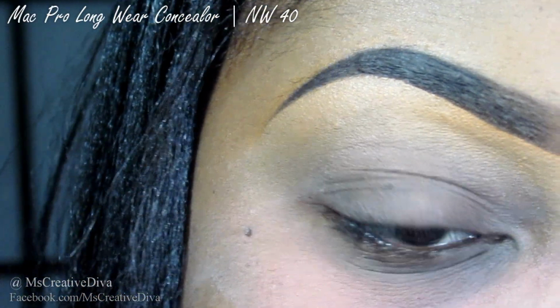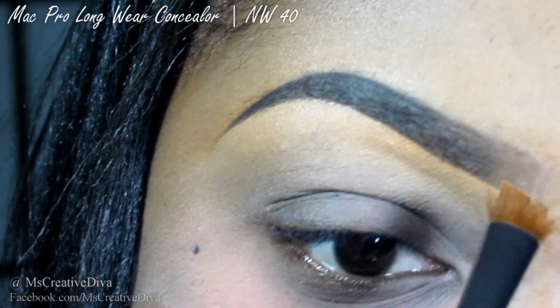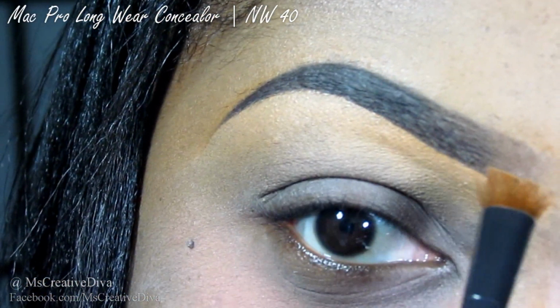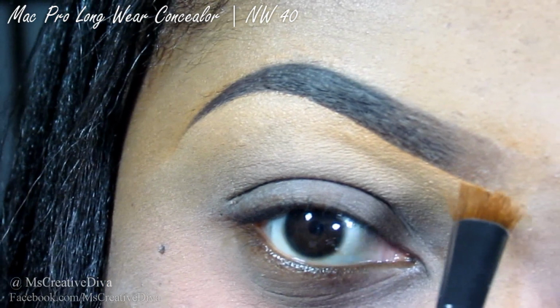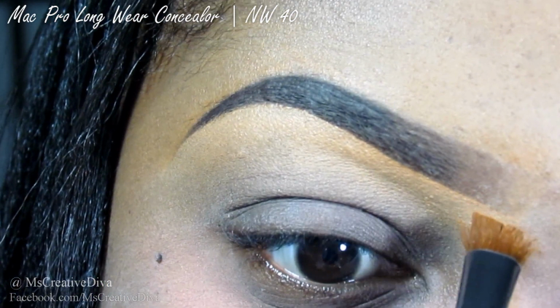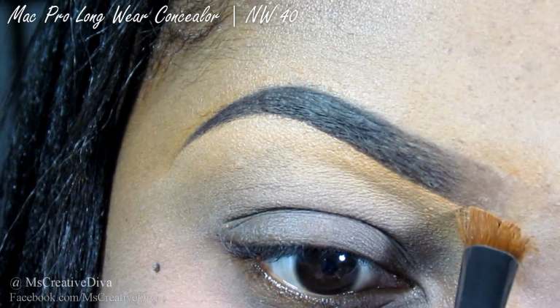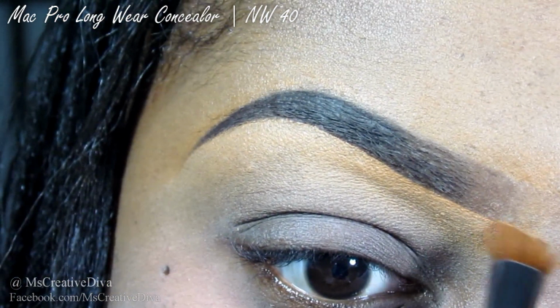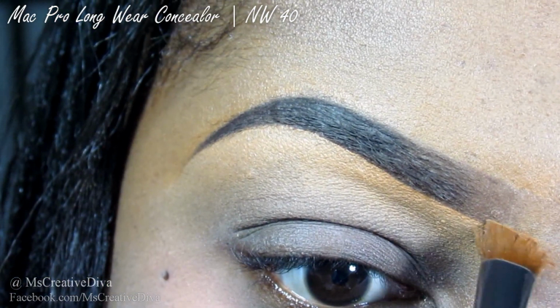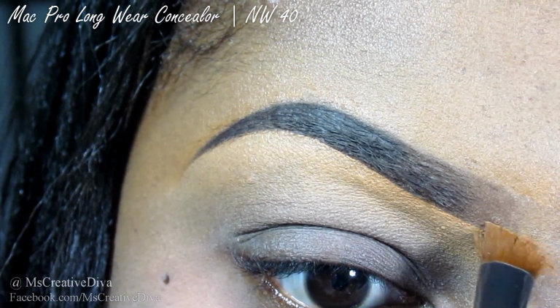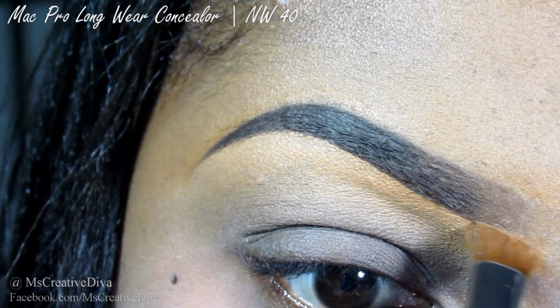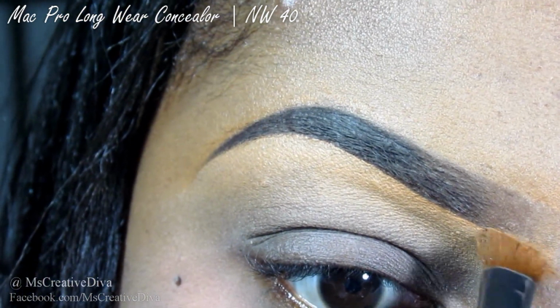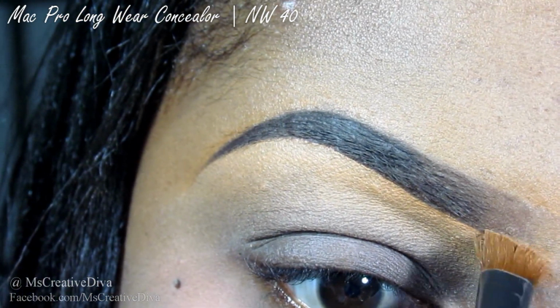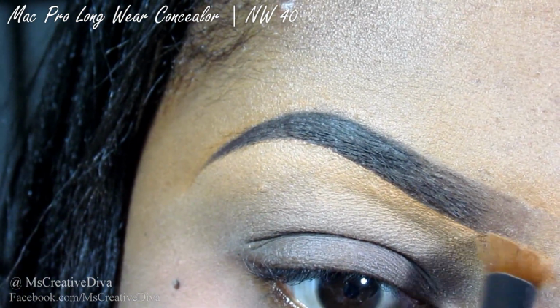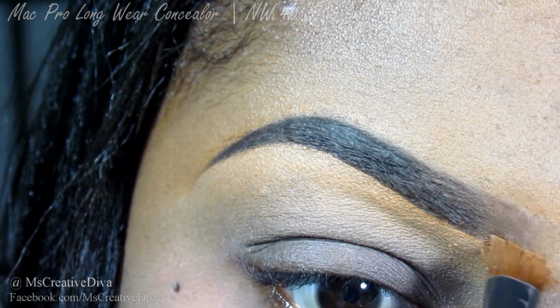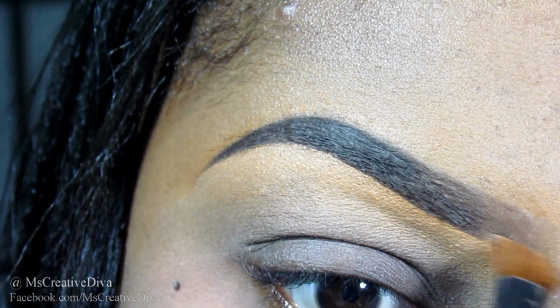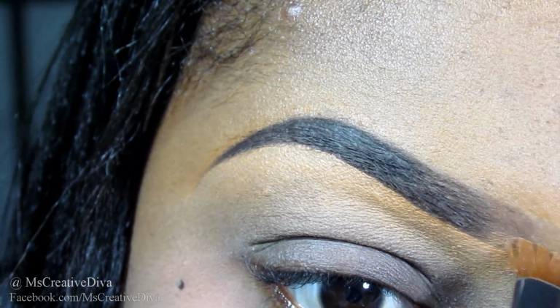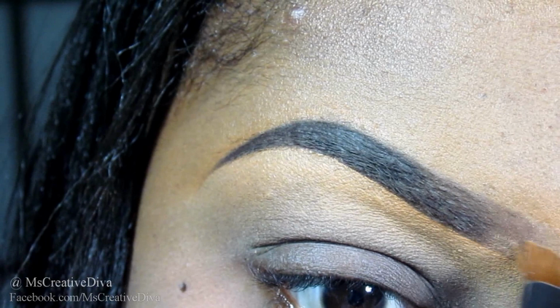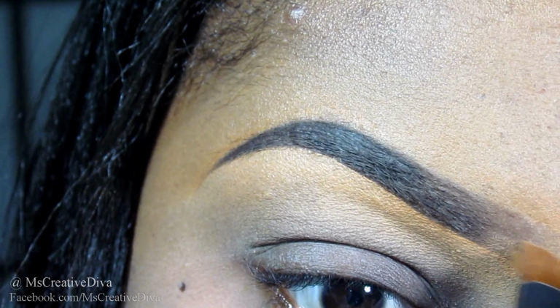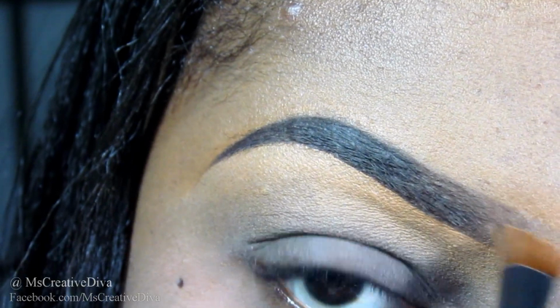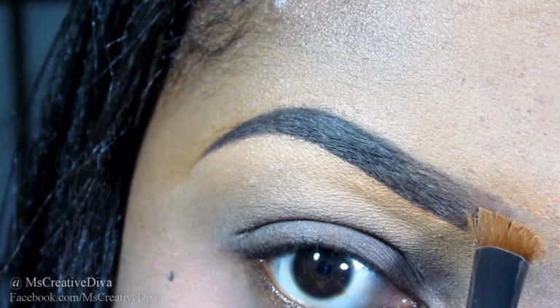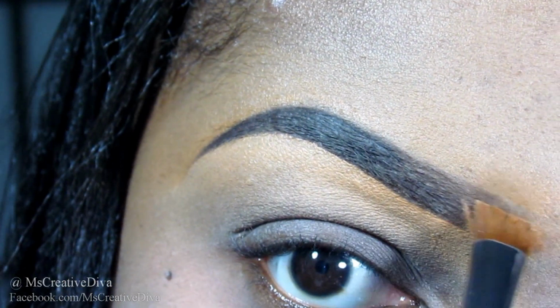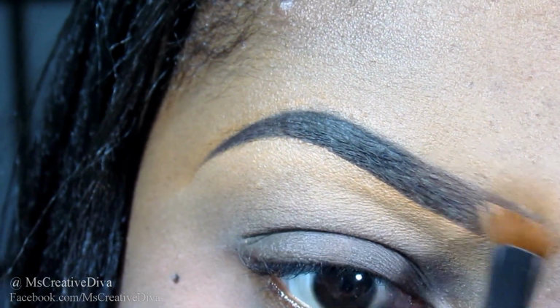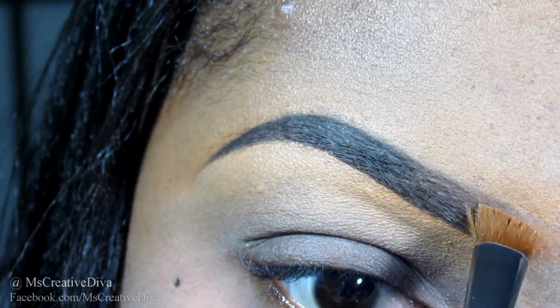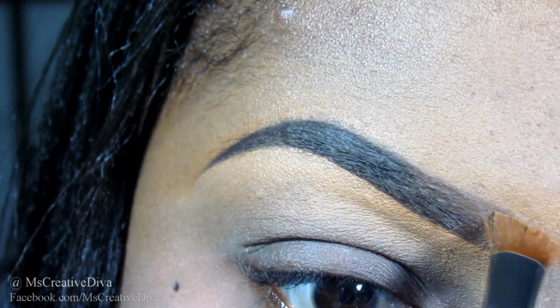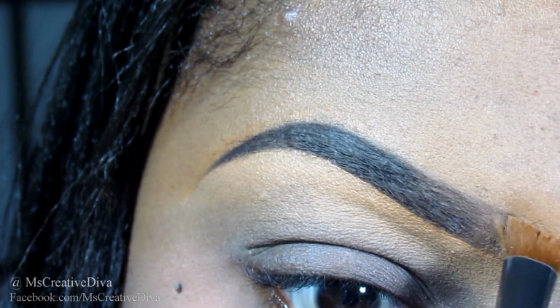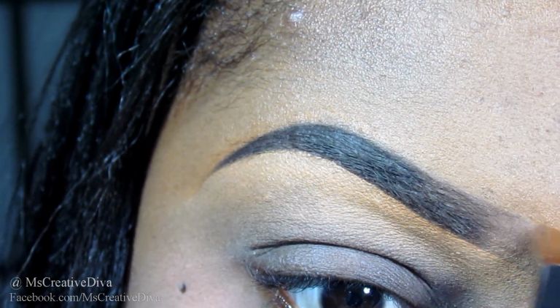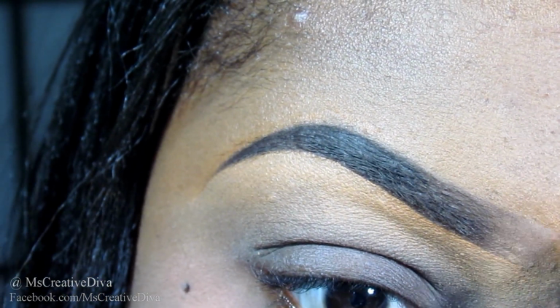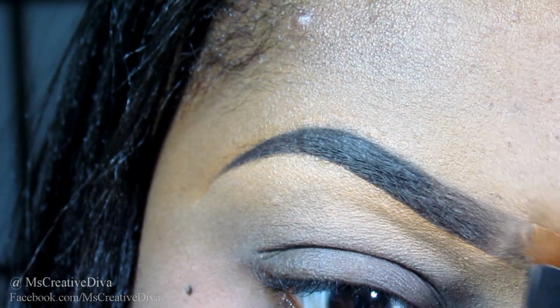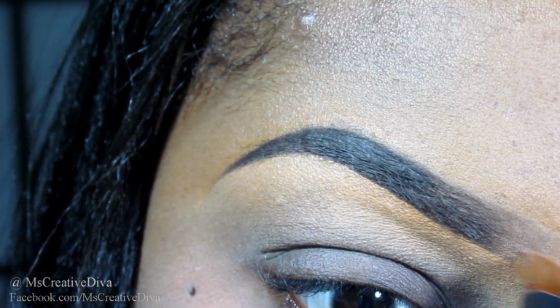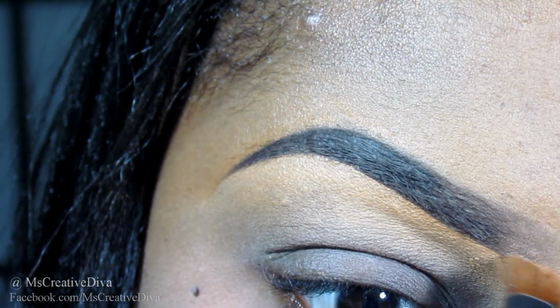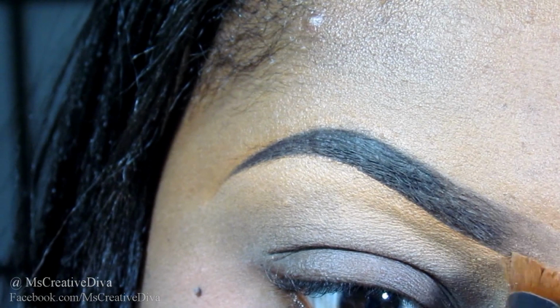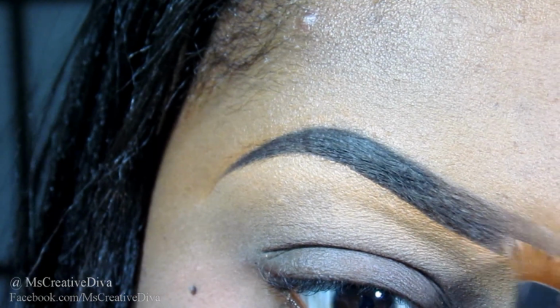To soften up the beginning of the brows, I'm taking an angled brush and dabbing it in the Studio Finish Concealer in NW40. I'm just going to apply this to the beginning of my brow using small strokes, slightly fading it out.